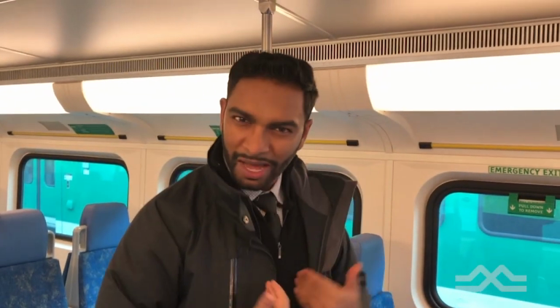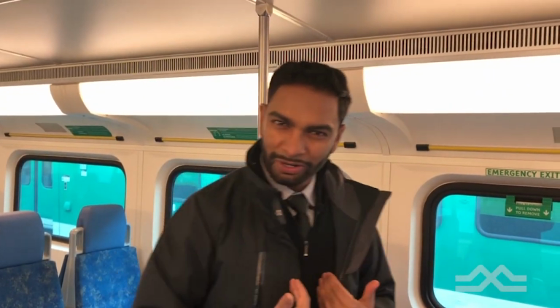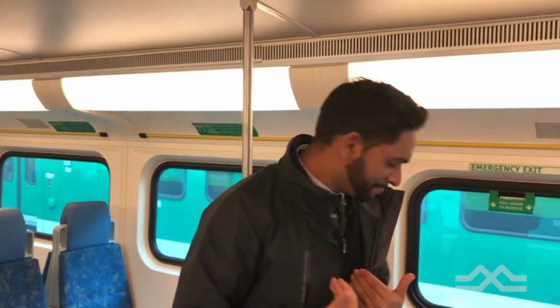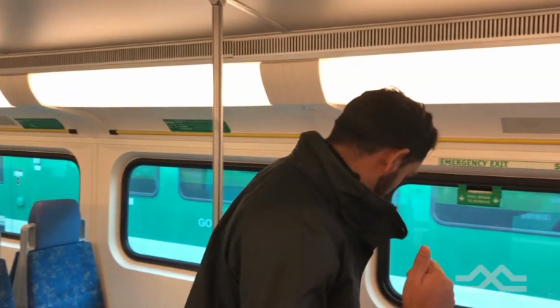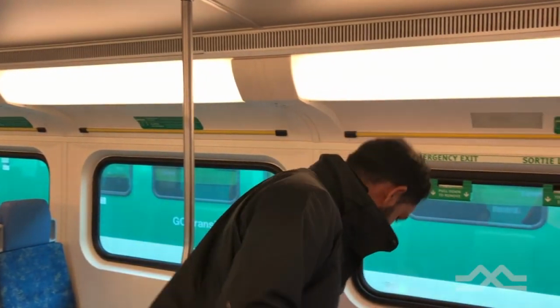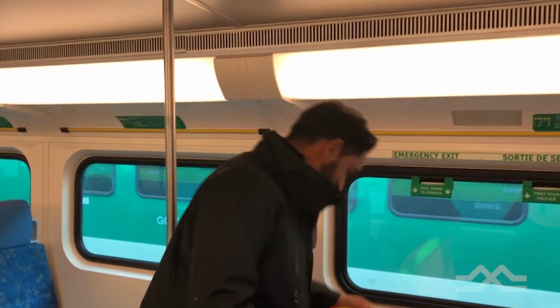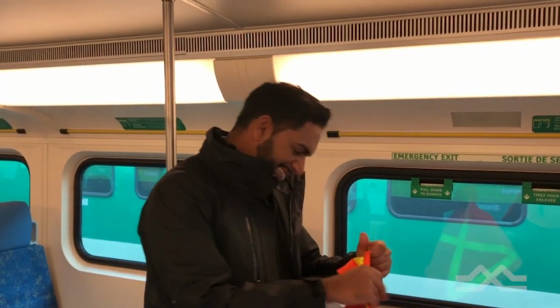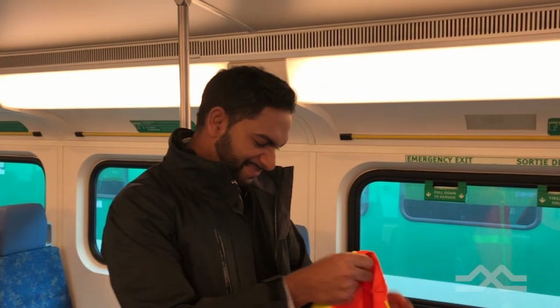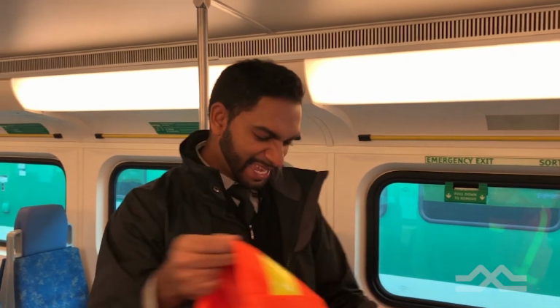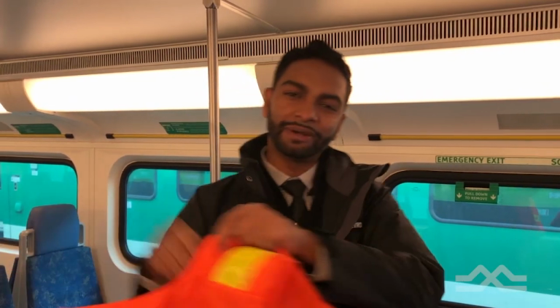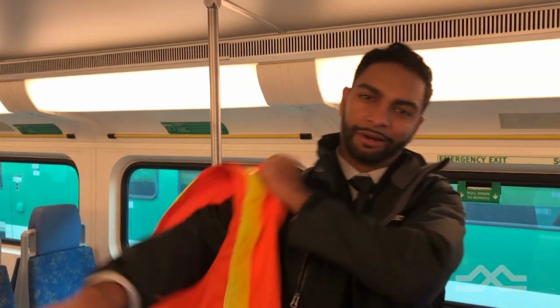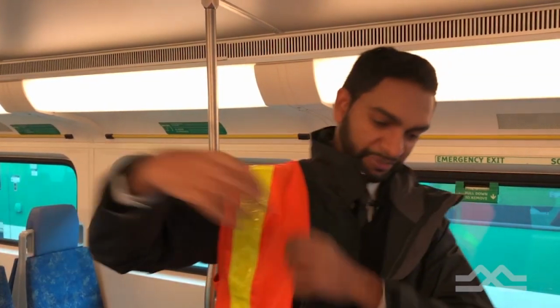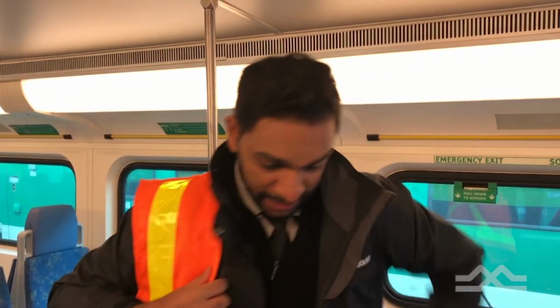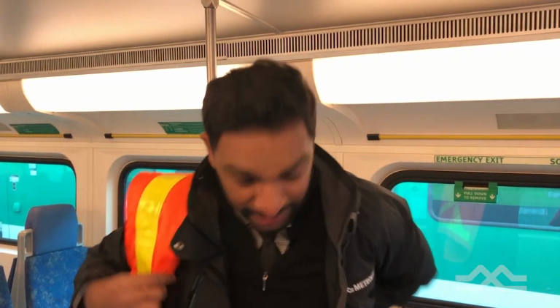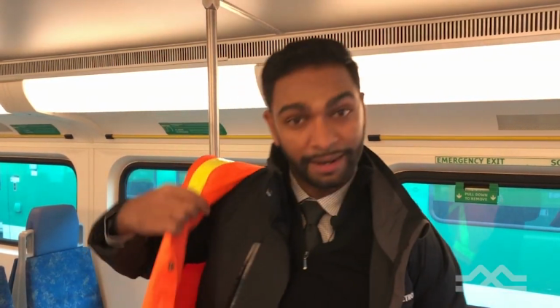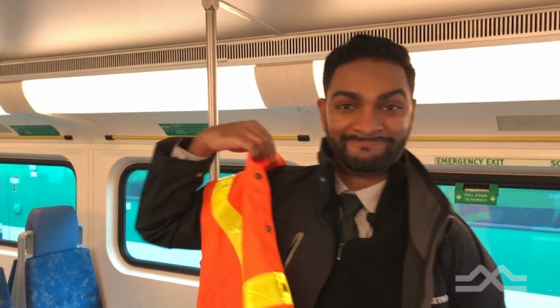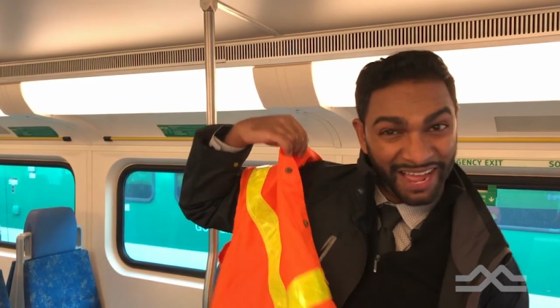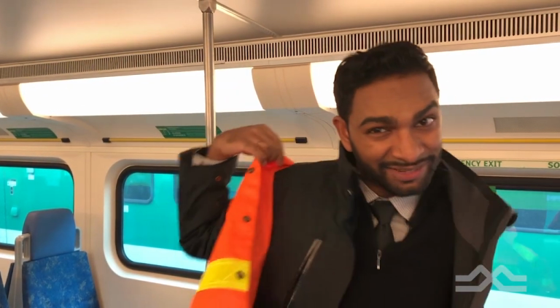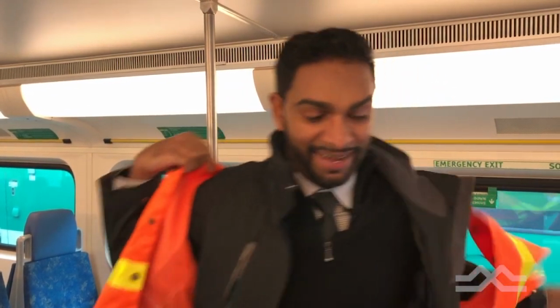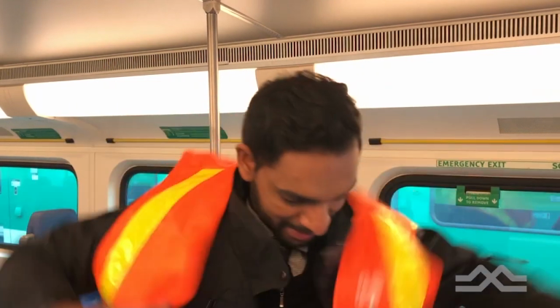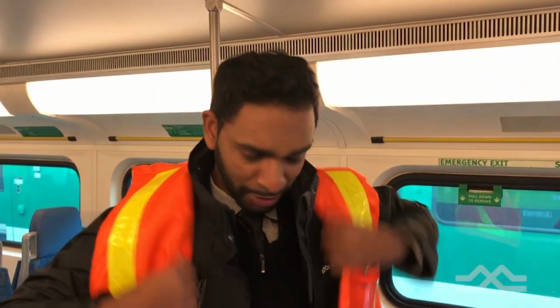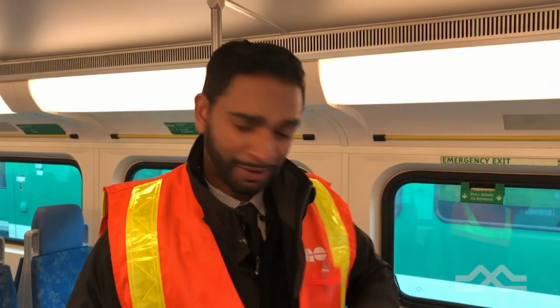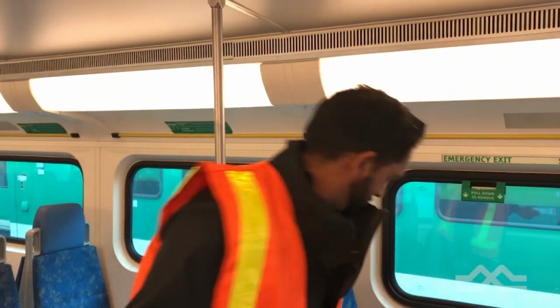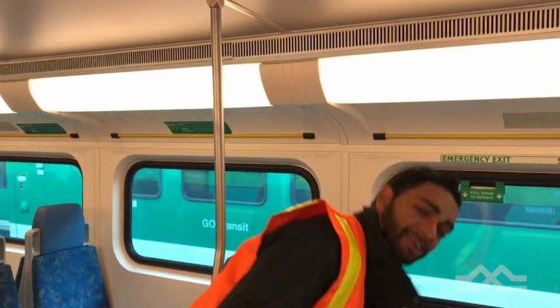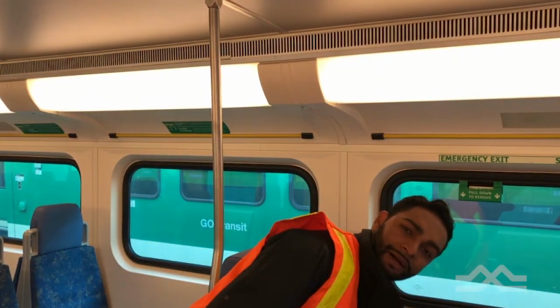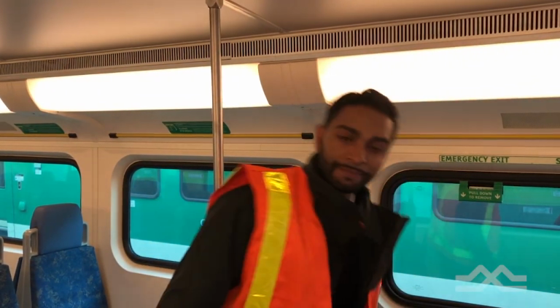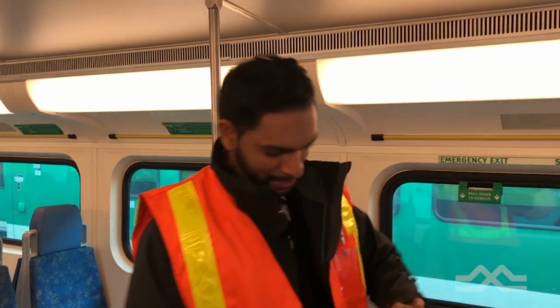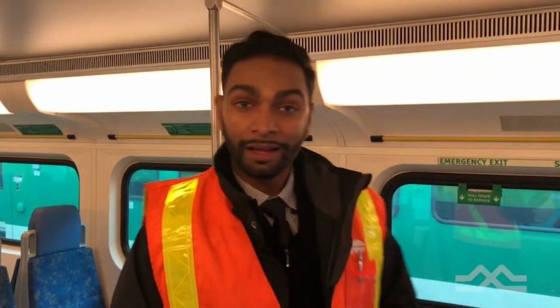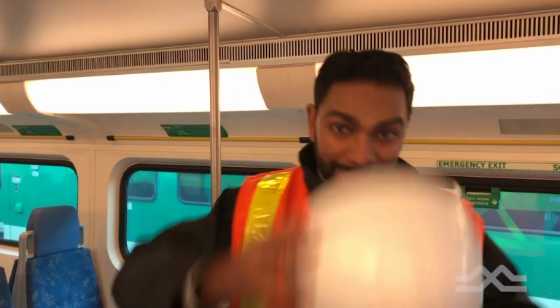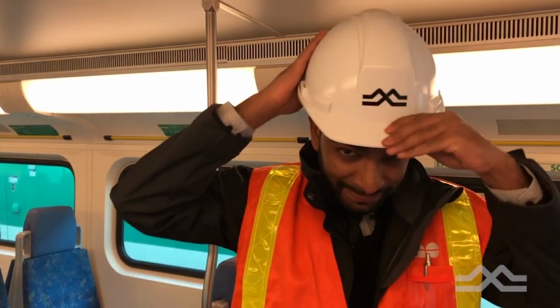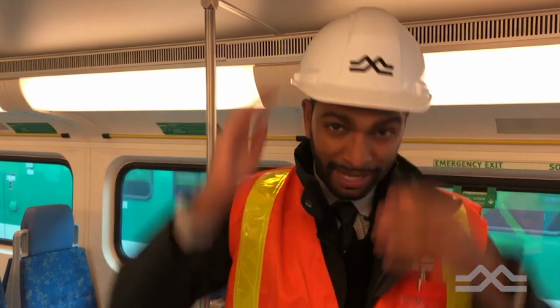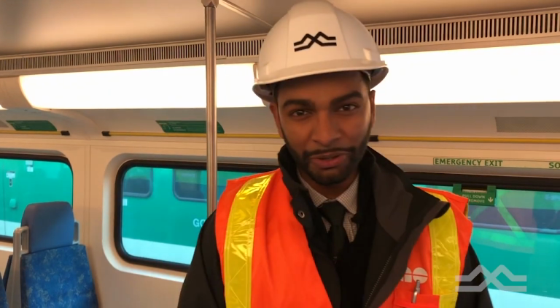But if you ask me personally, the best seat isn't actually anywhere near here. In fact, to get there you're gonna have to head outside. You're probably wondering what am I talking about? Well, how about I just go show you.